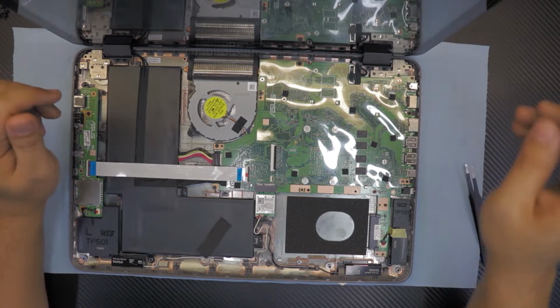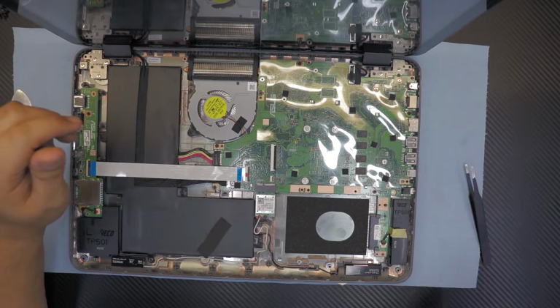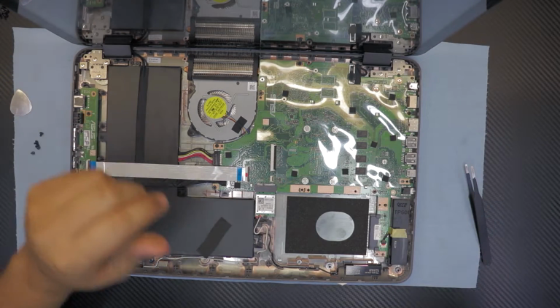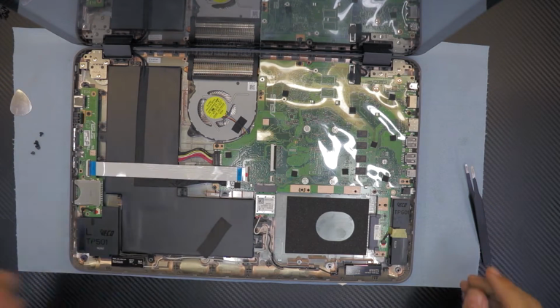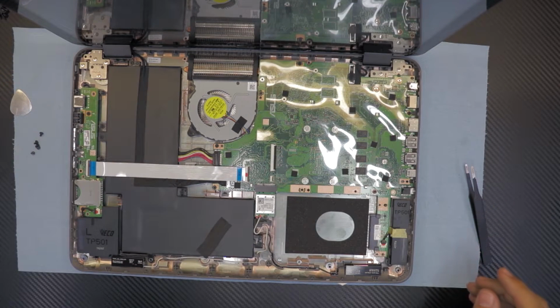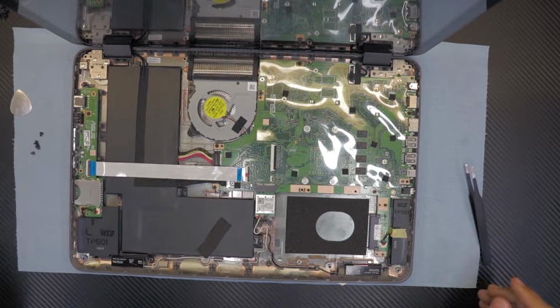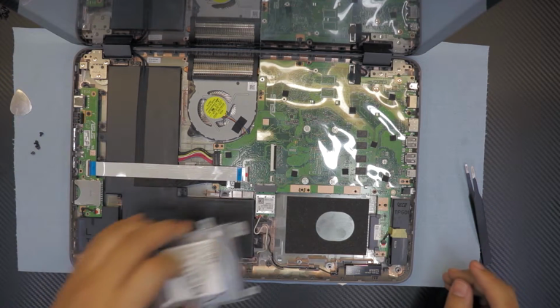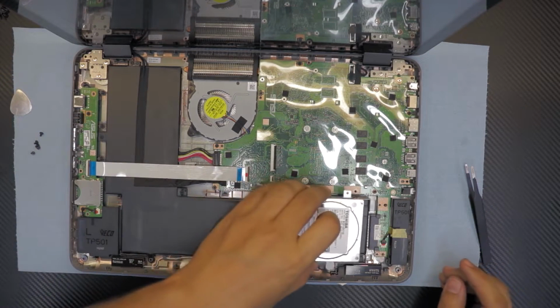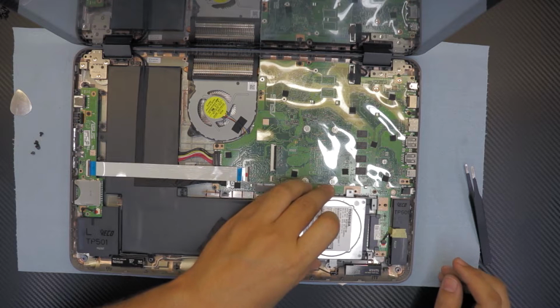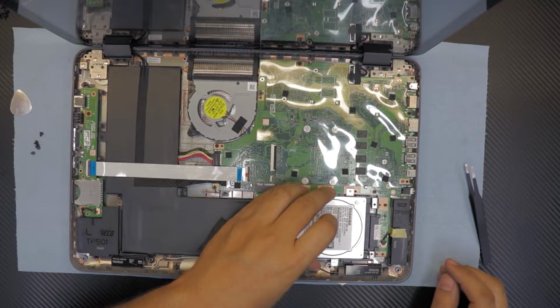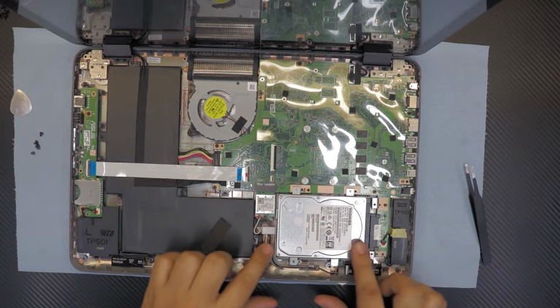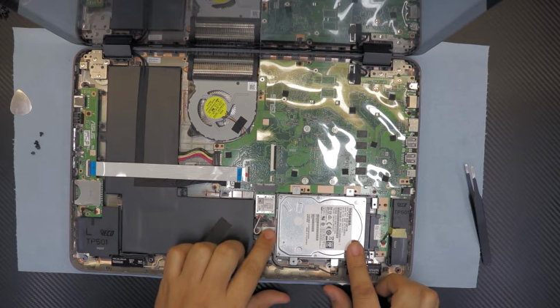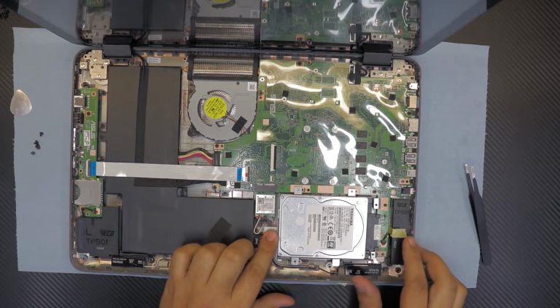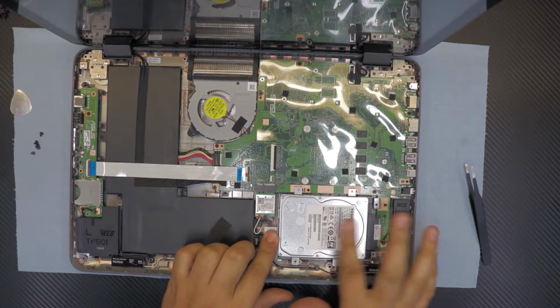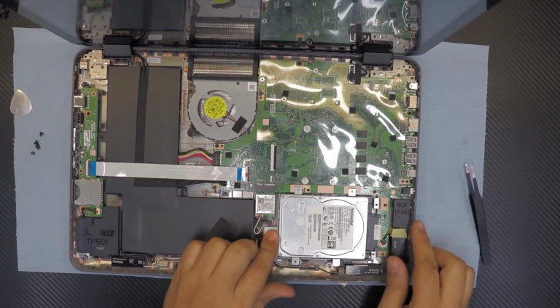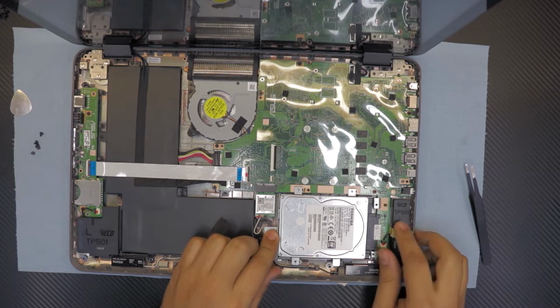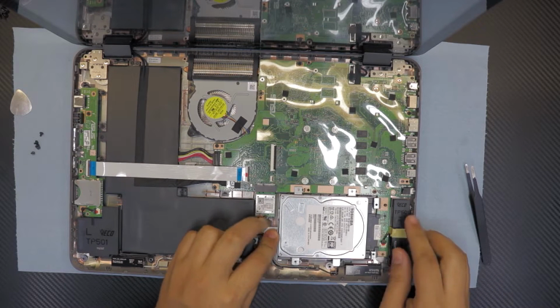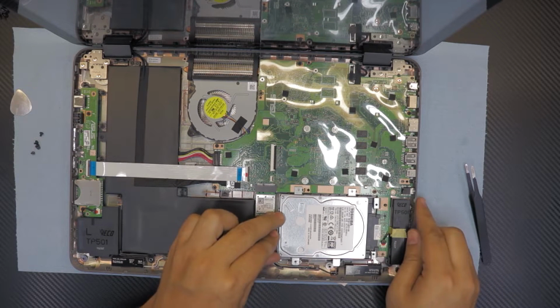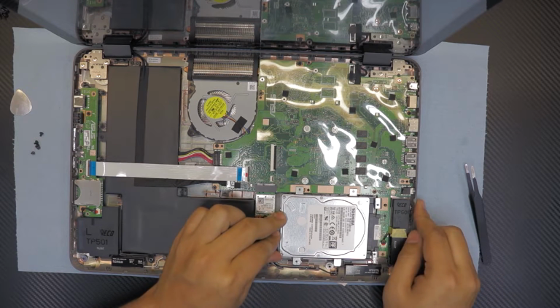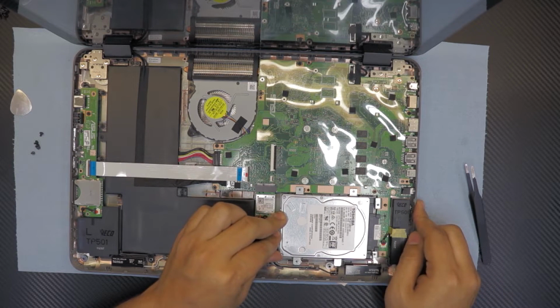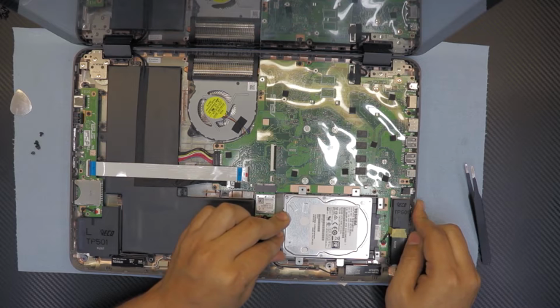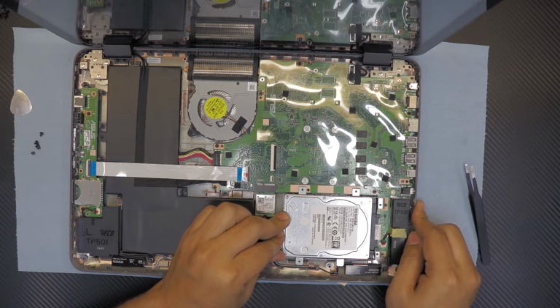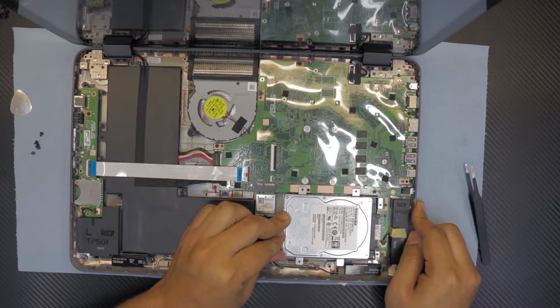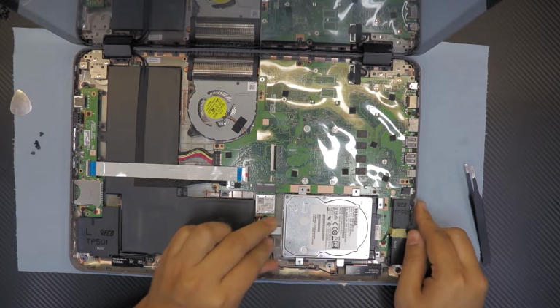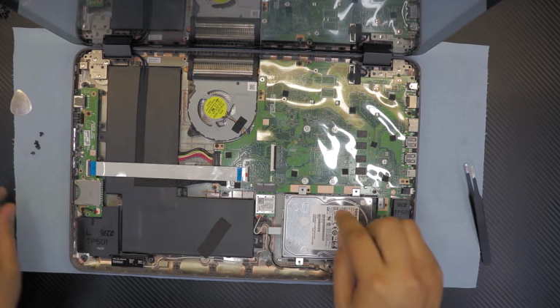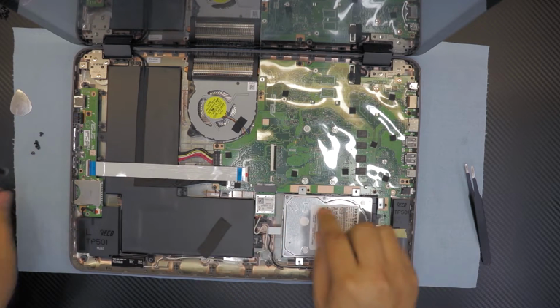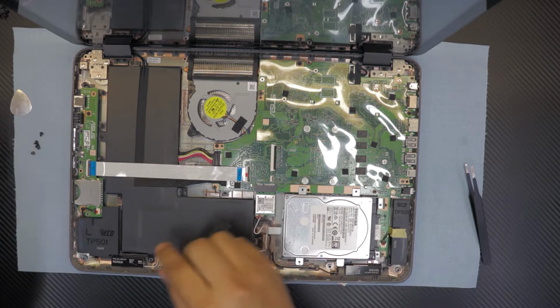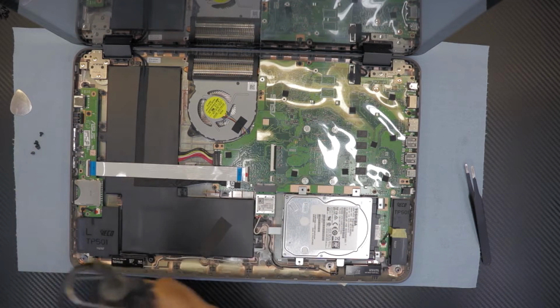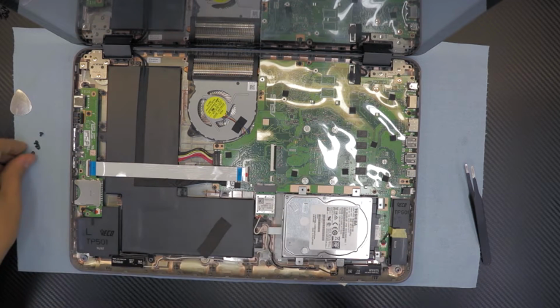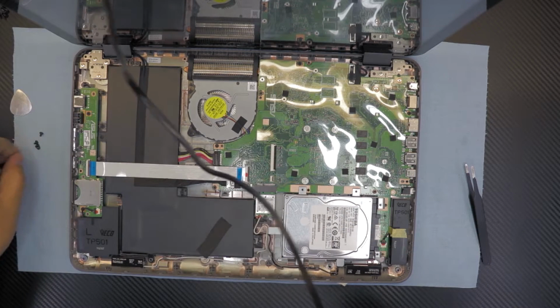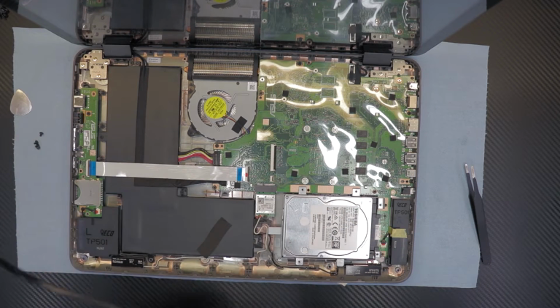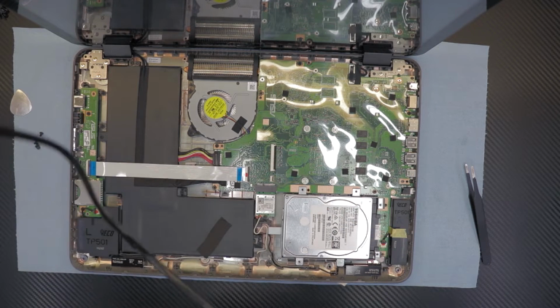Now grab your hard drive, slide it down, and then slide it towards the right speaker side. There - put all five screws back in.